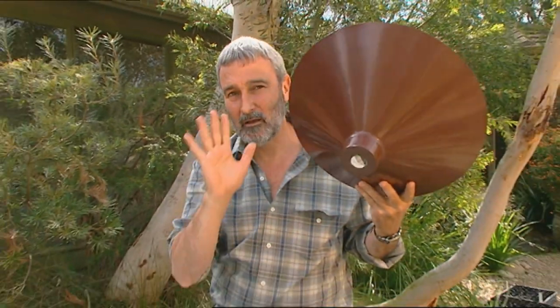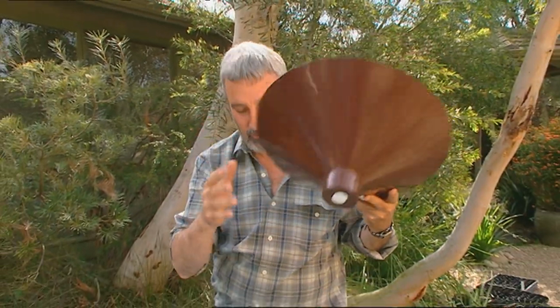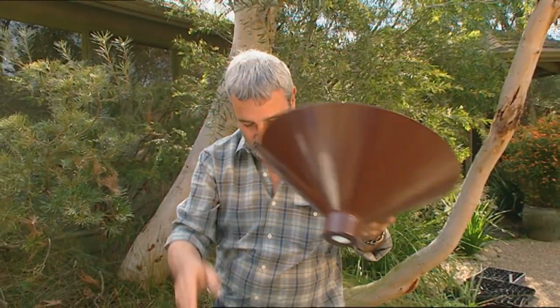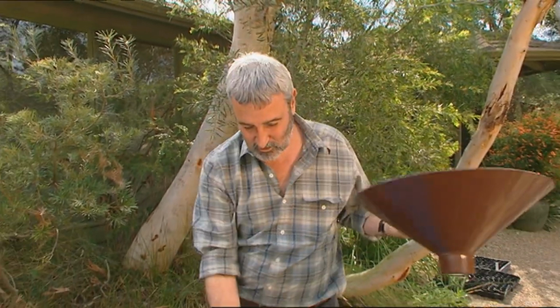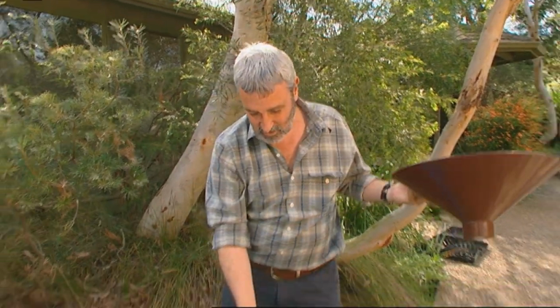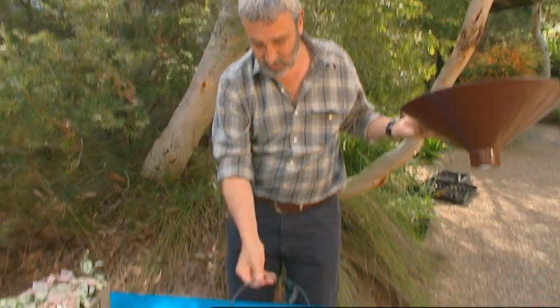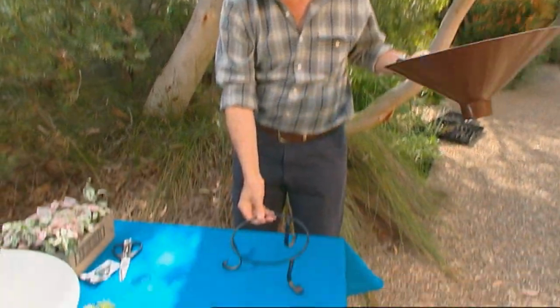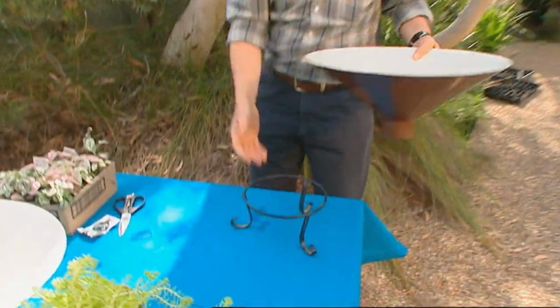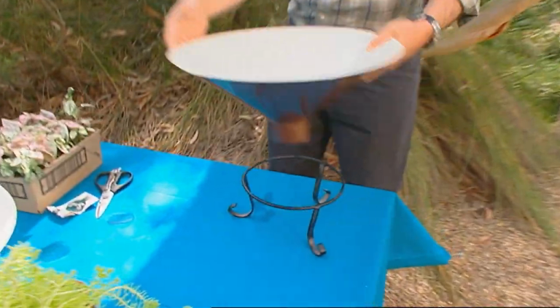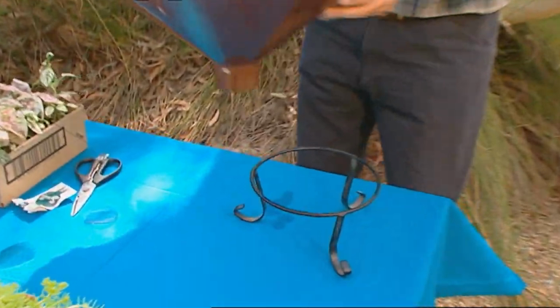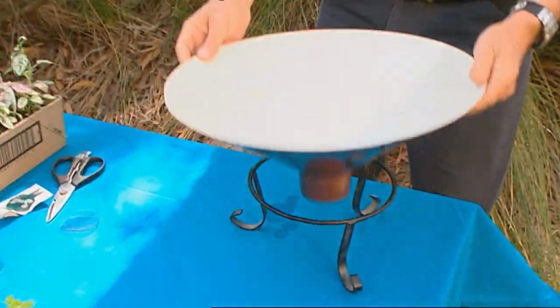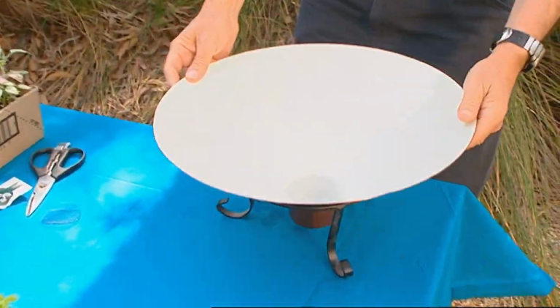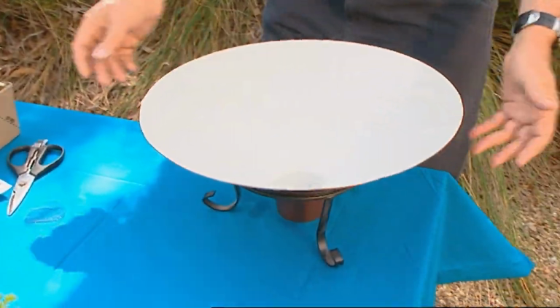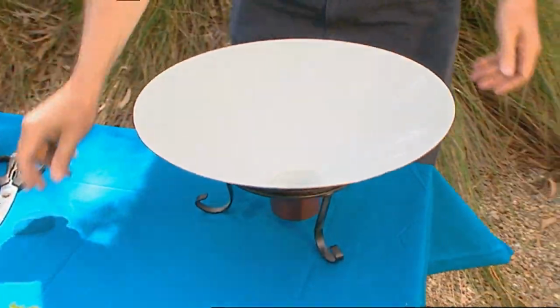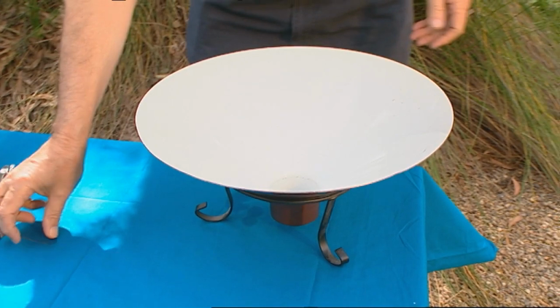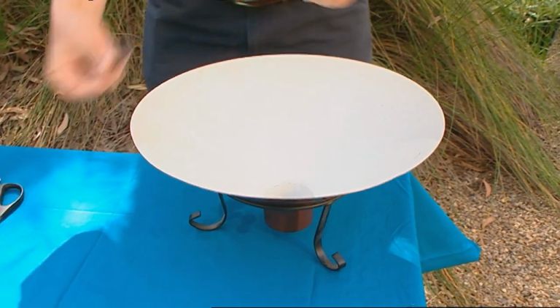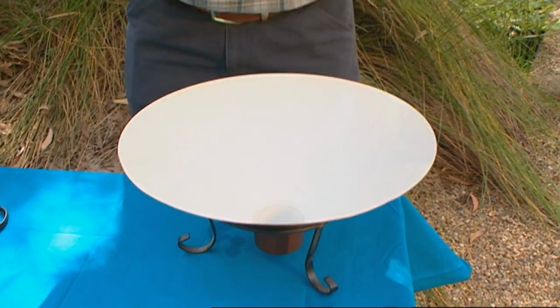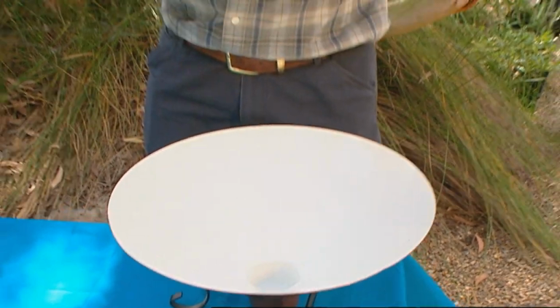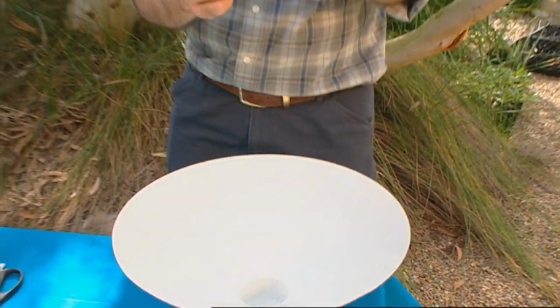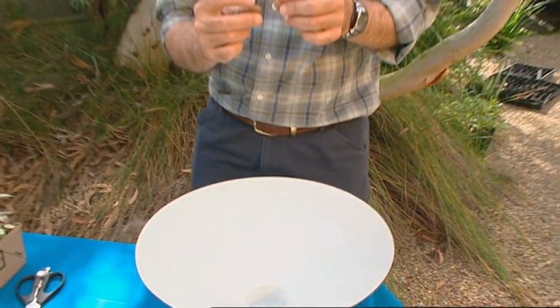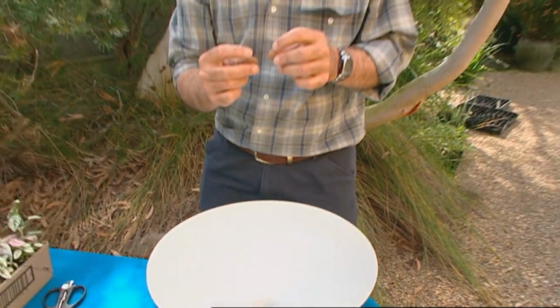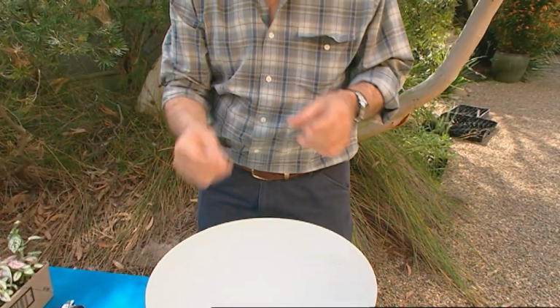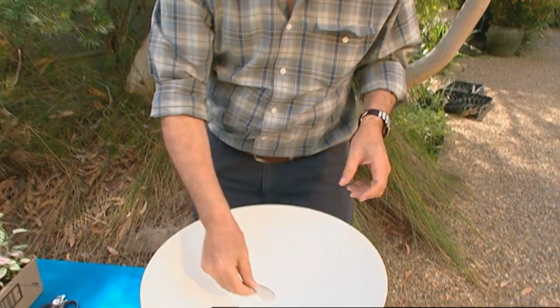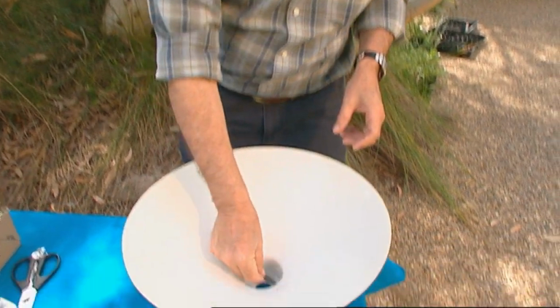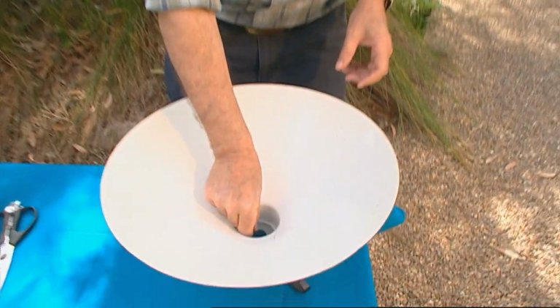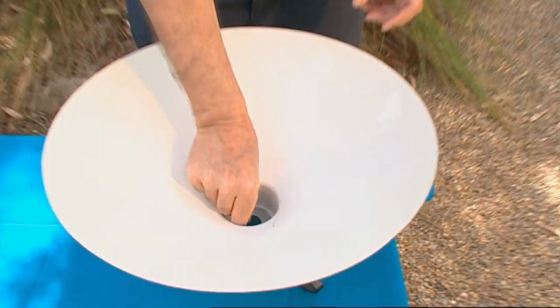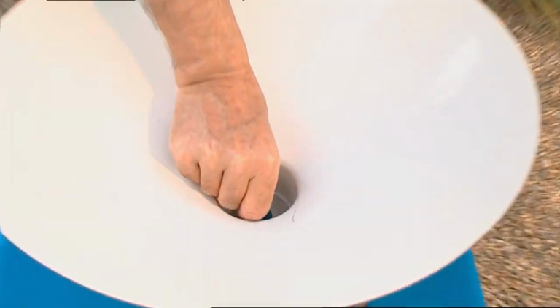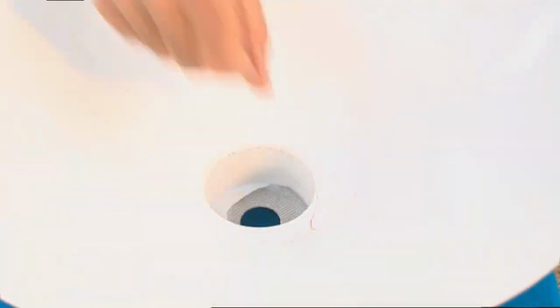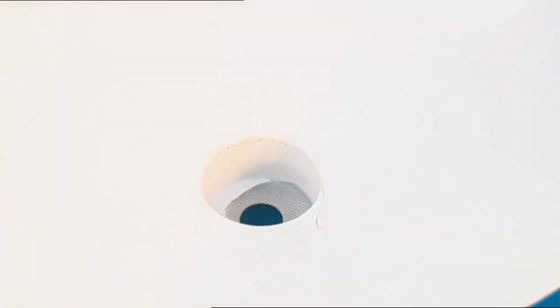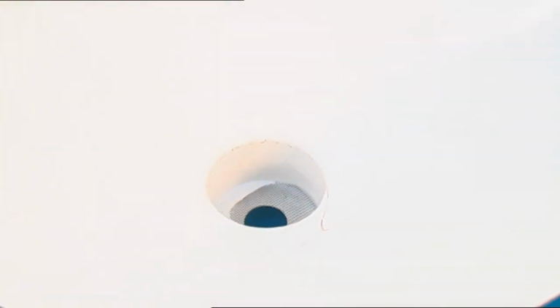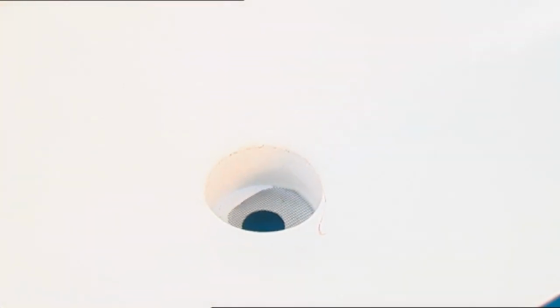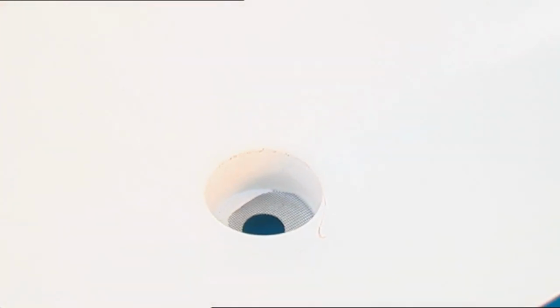Now two simple solutions: a cheap pot stand - put it in it. Cut yourself some ordinary fly wire and put that over there, and we're ready to plant.